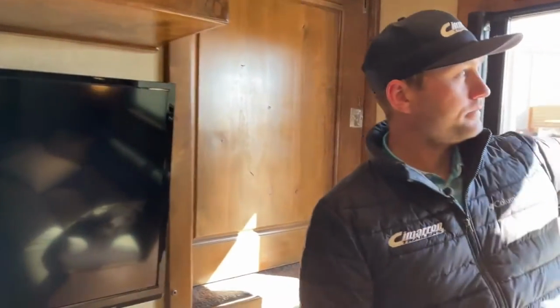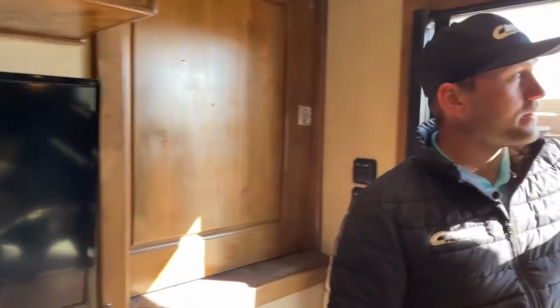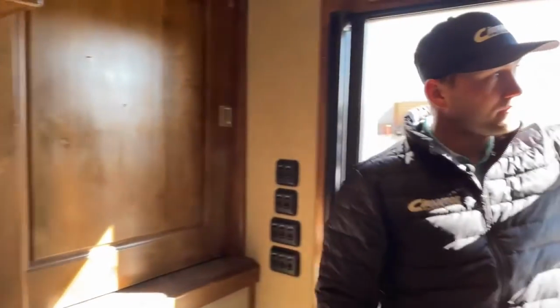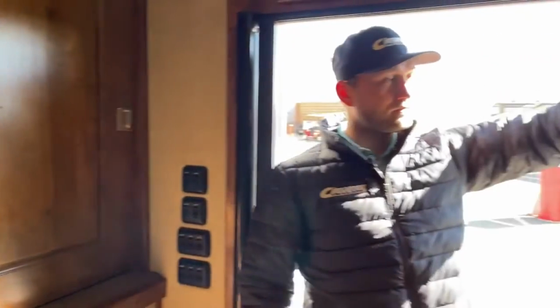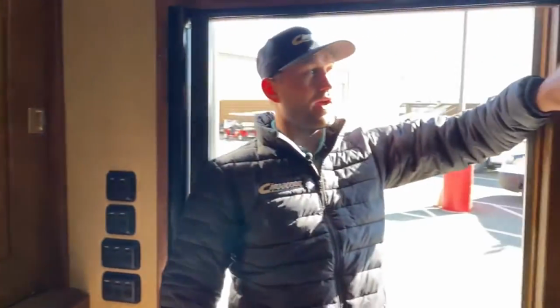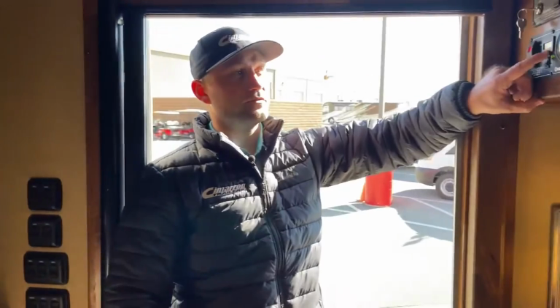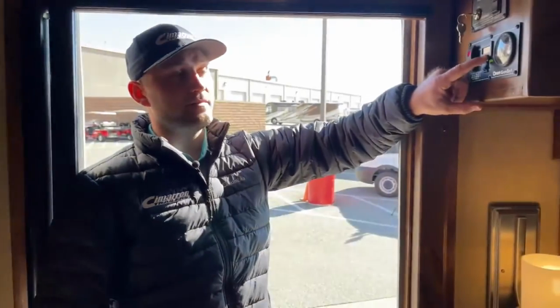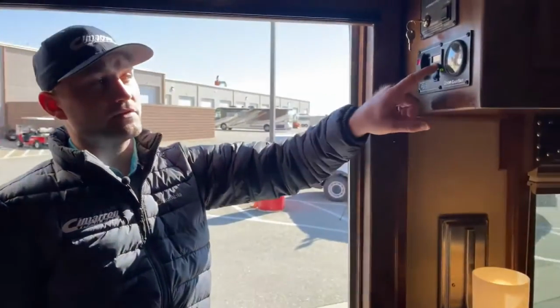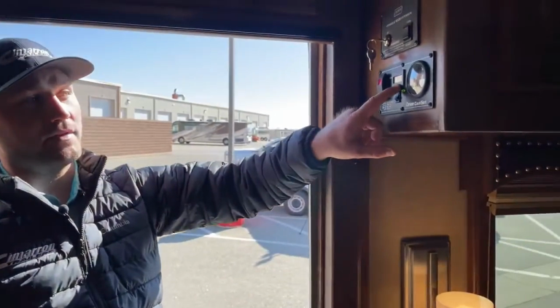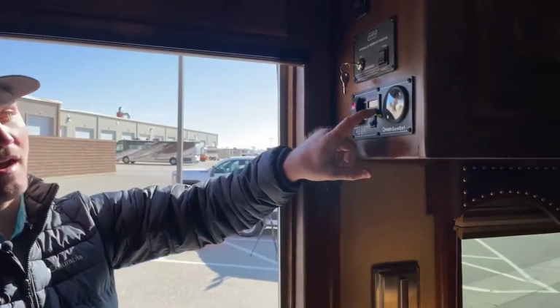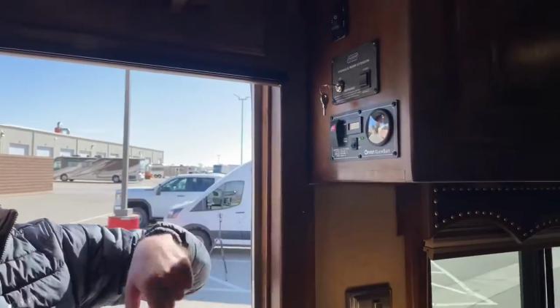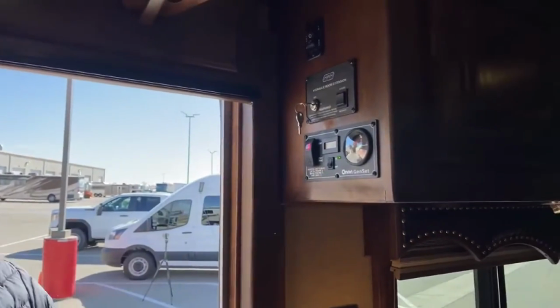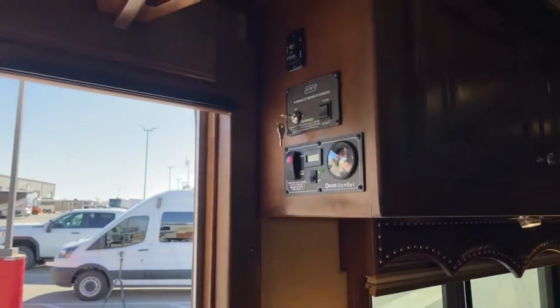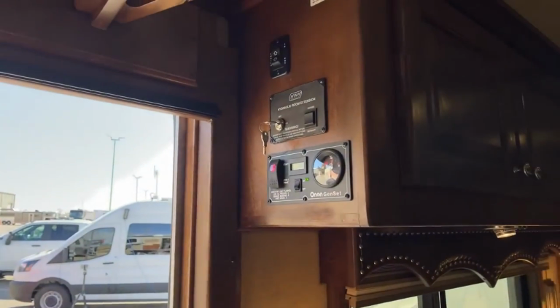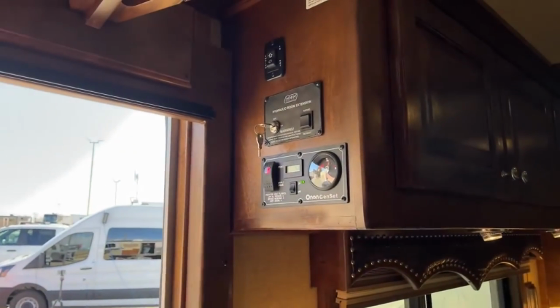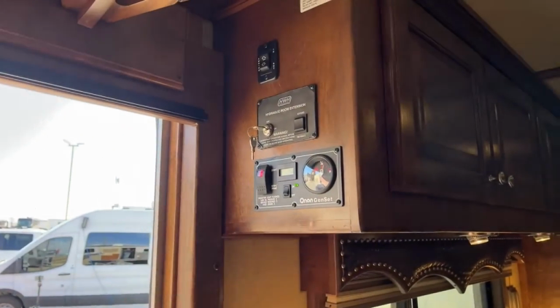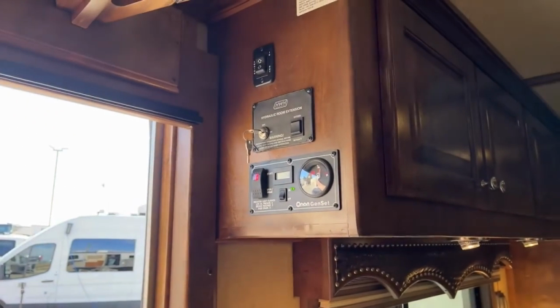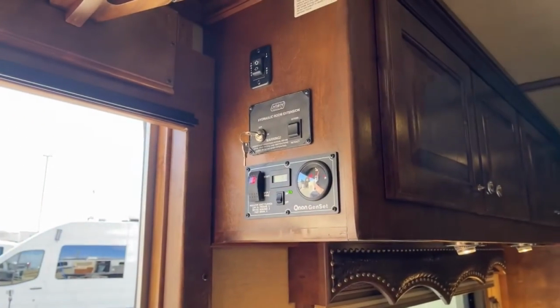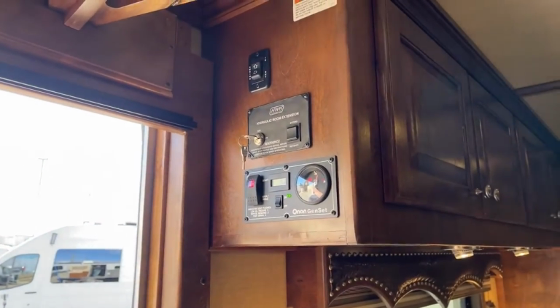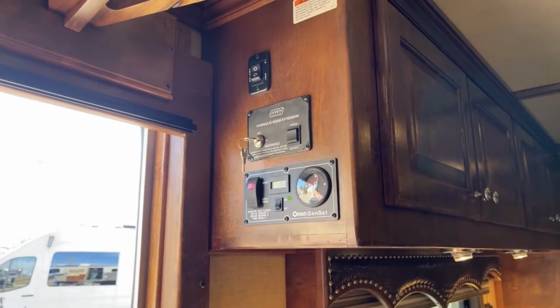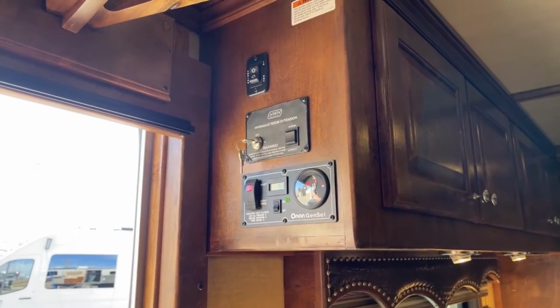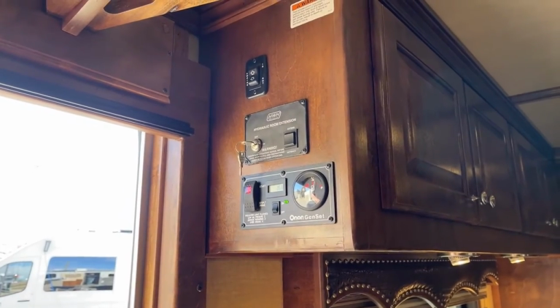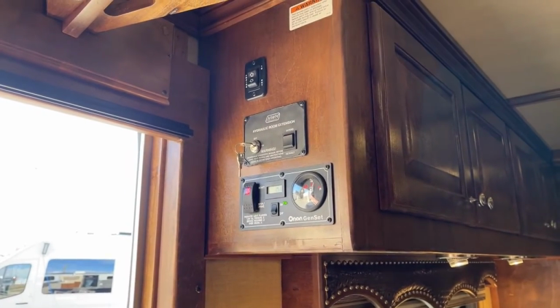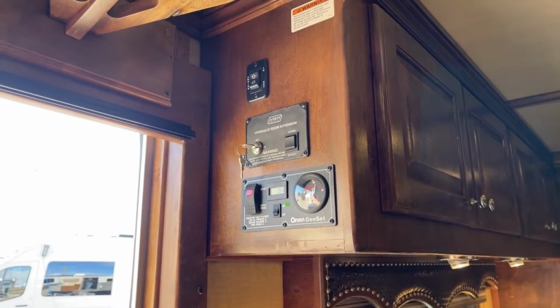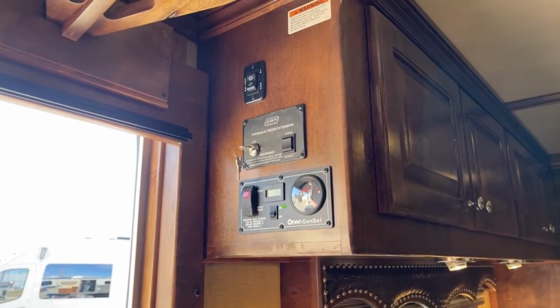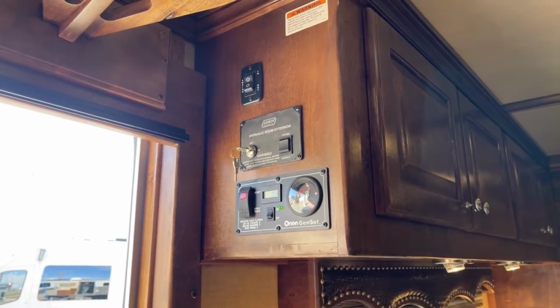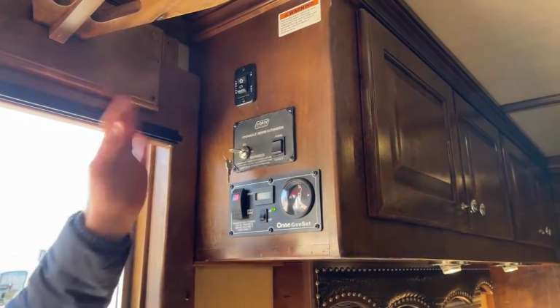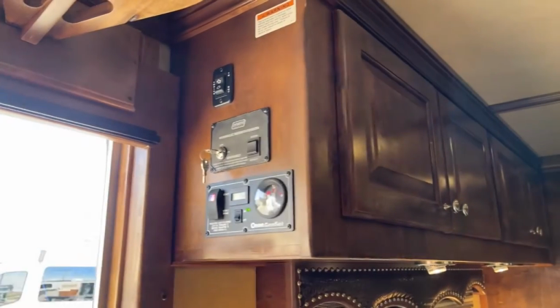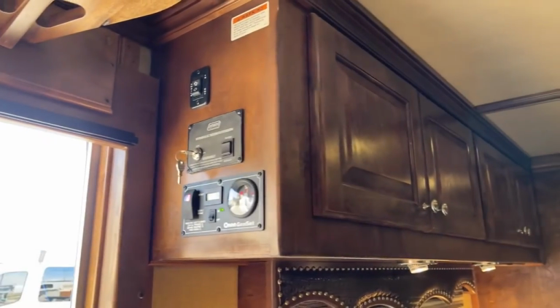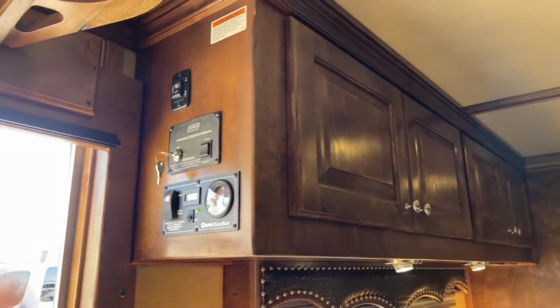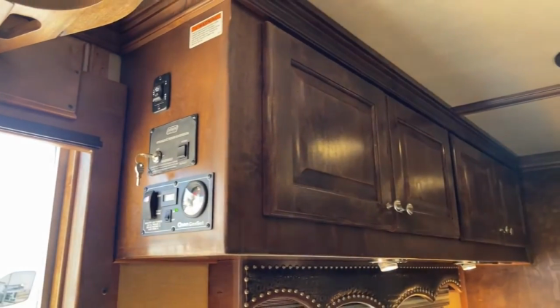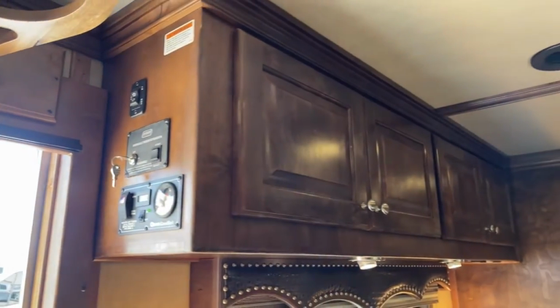Your generator — right now it's running to power this whole thing, but right now it's got 253 hours on it. I assume it'll go up a few hours just us keeping this trailer charged up for you. And then of course your awning switch and your hydraulic switches.